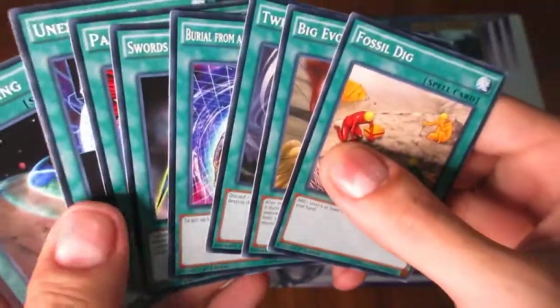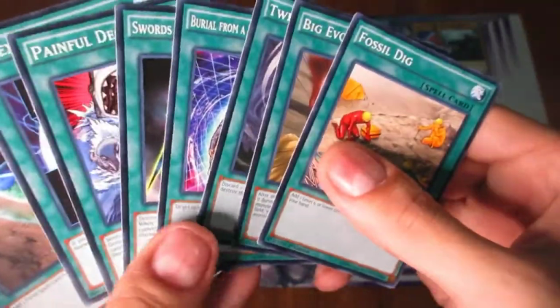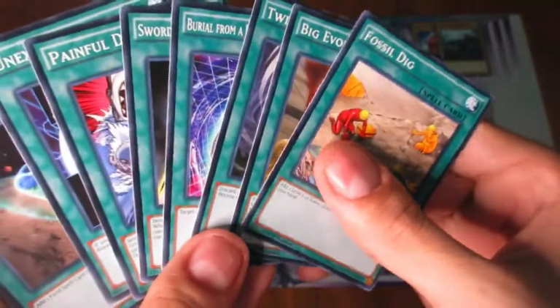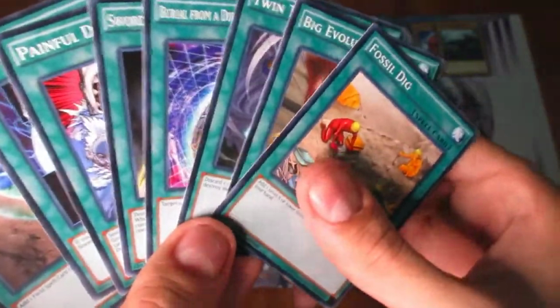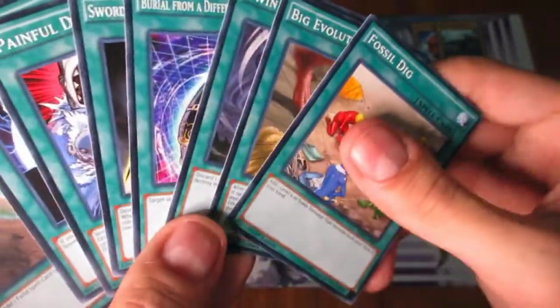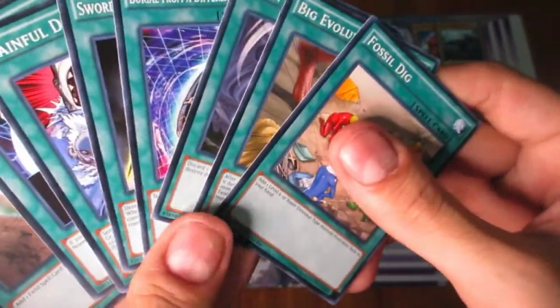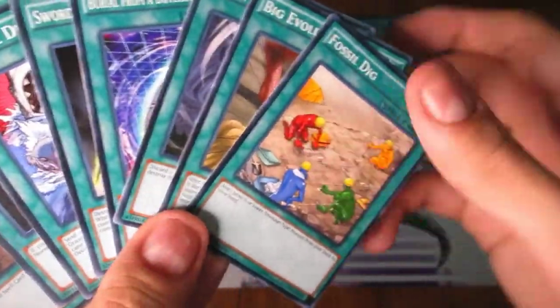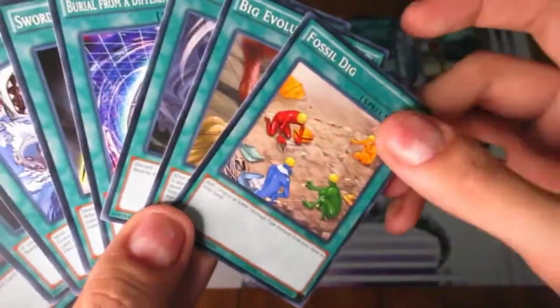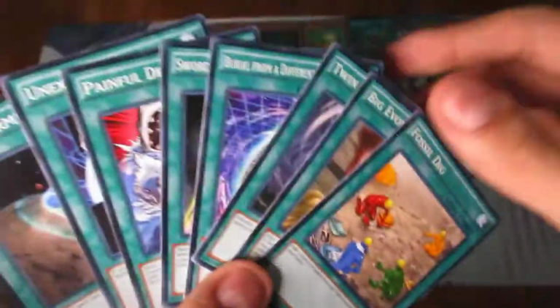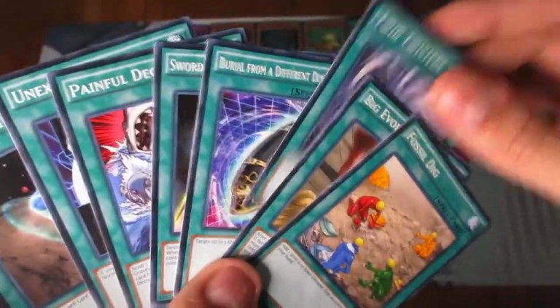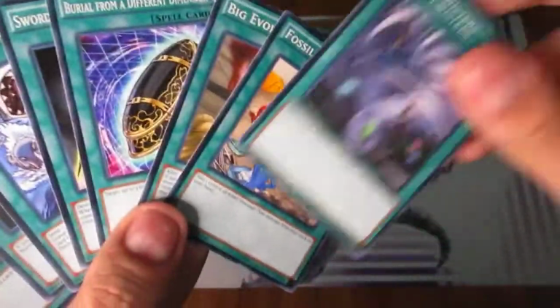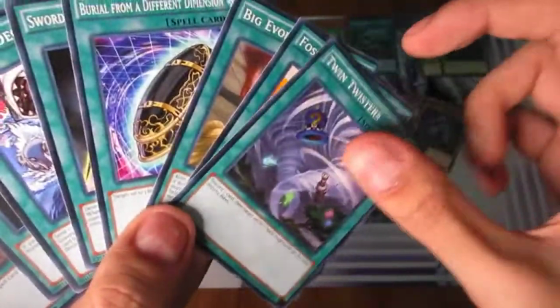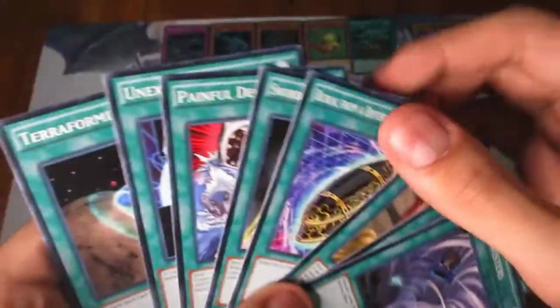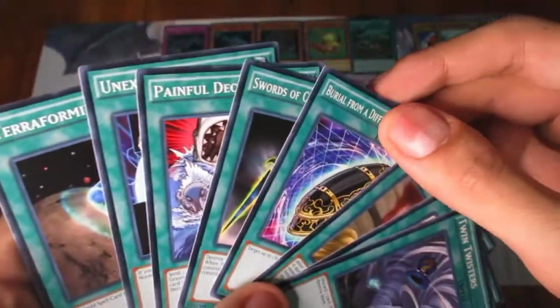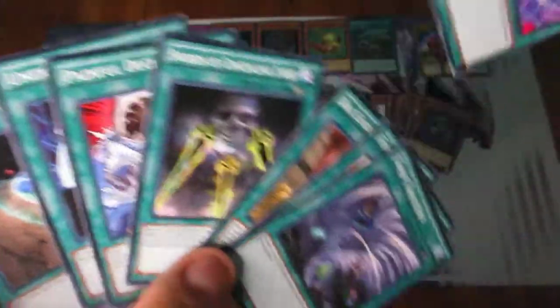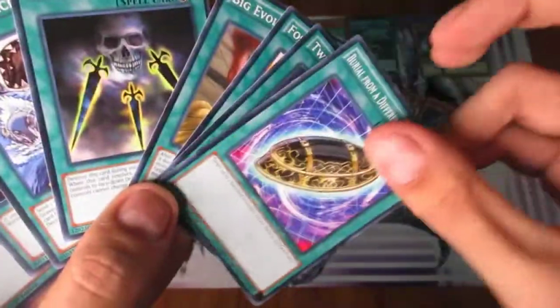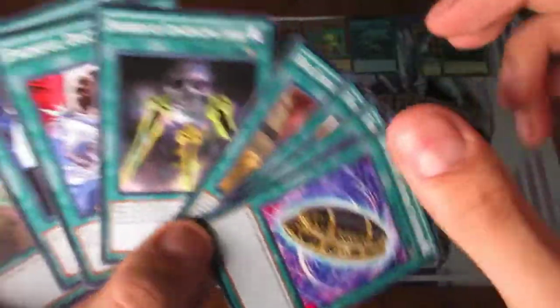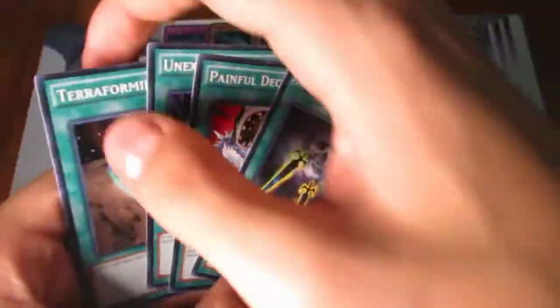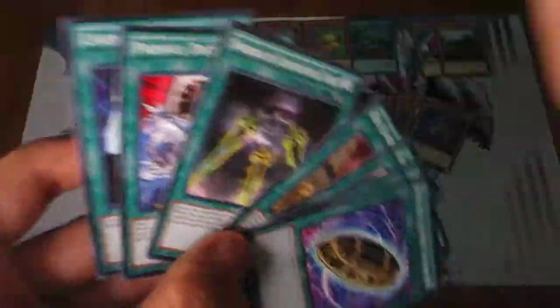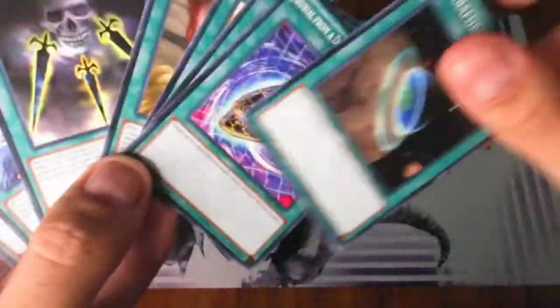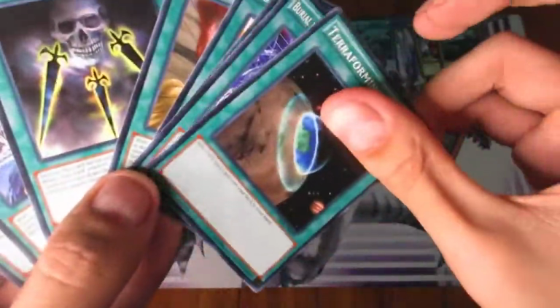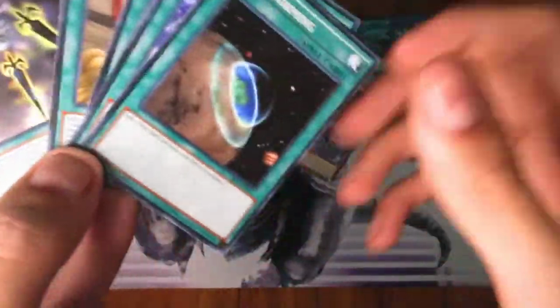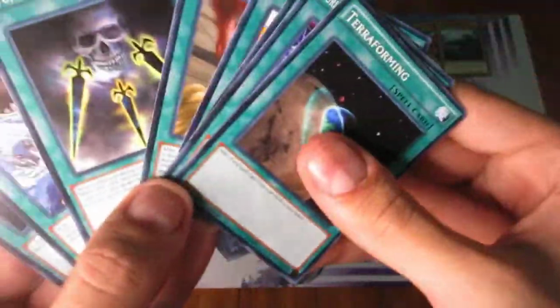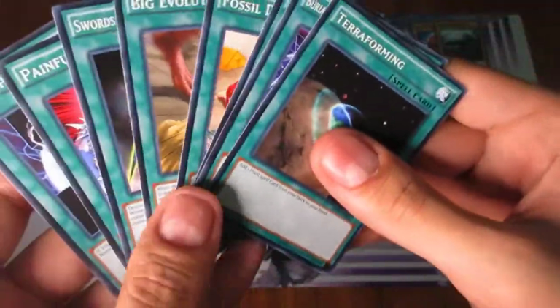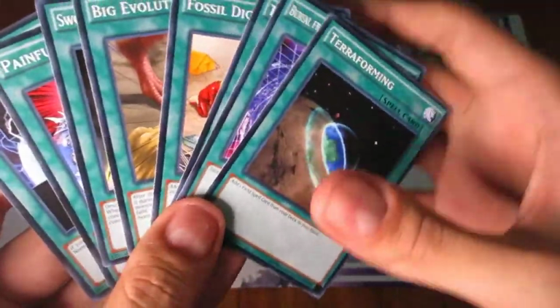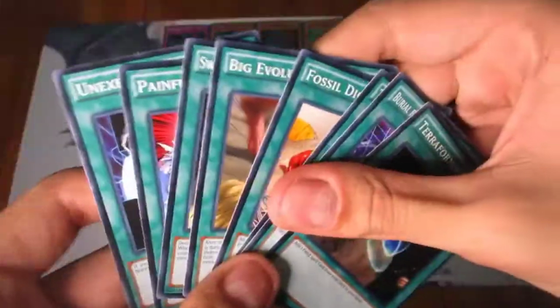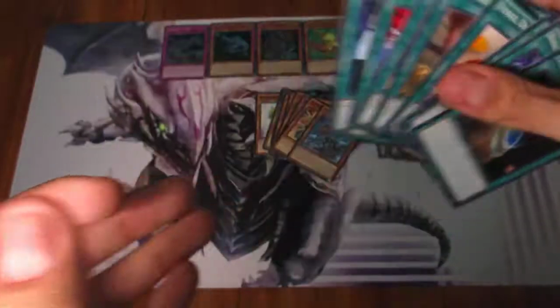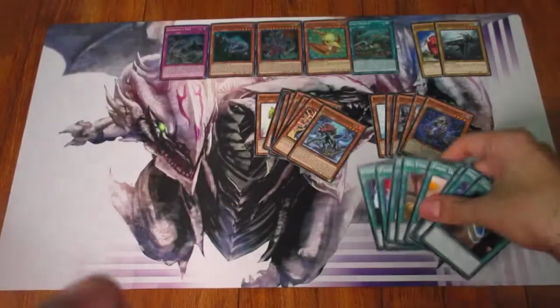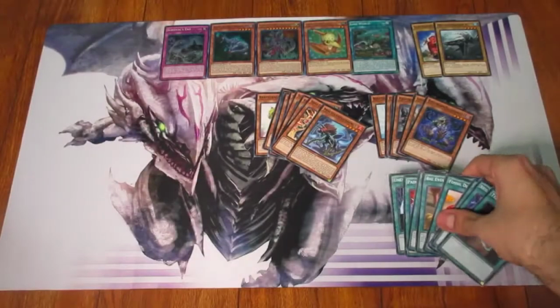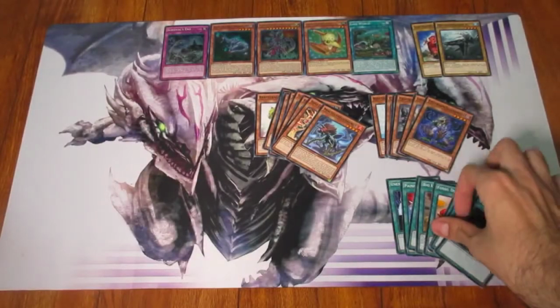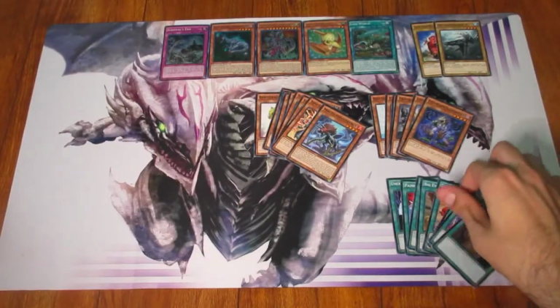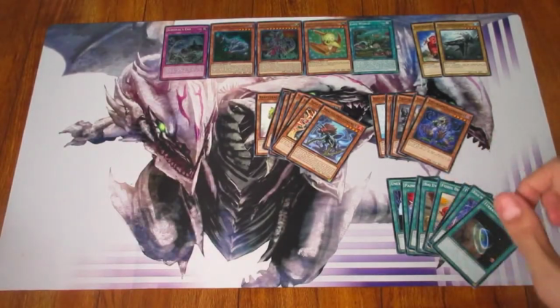The standout cards here would be Fossil Dig for Dinosaurs, Twin Twisters, Burial from a Different Dimension, and Terraforming as always — although you can get Terraforming so easily now, it's still cool that it's there.